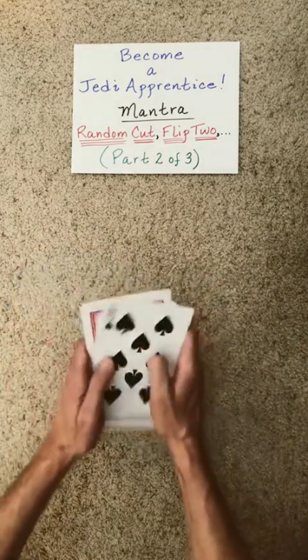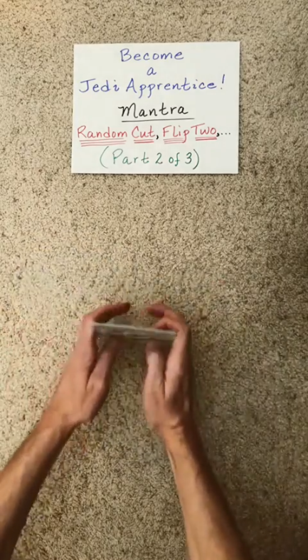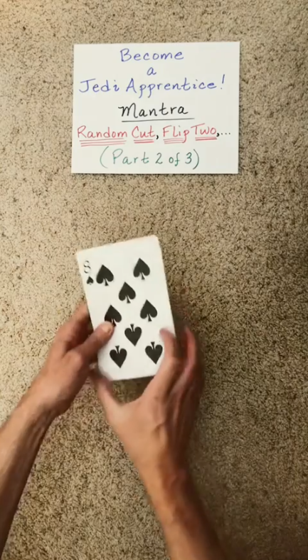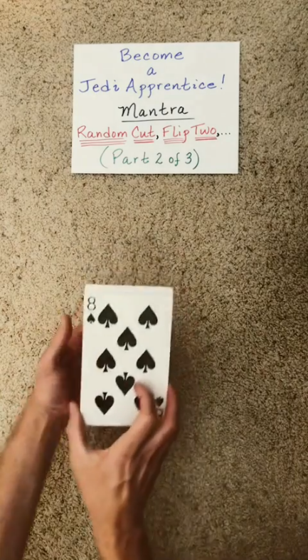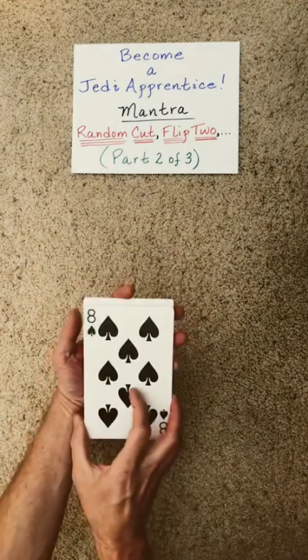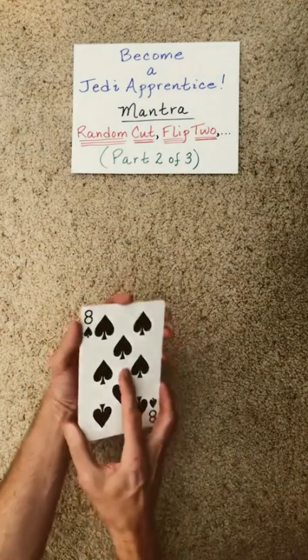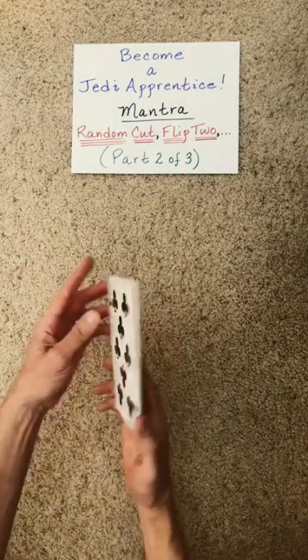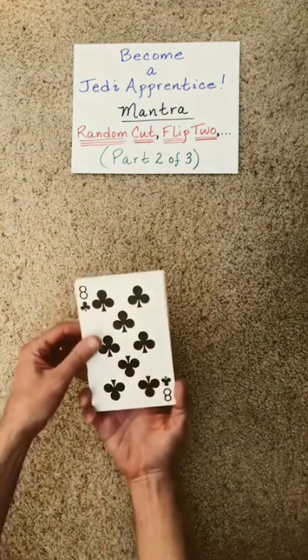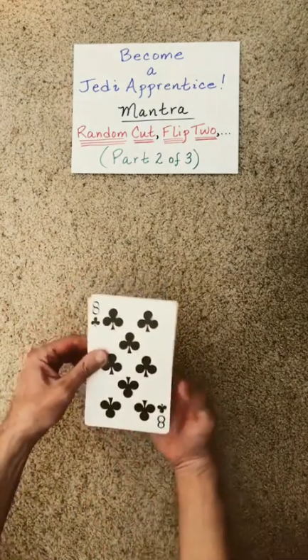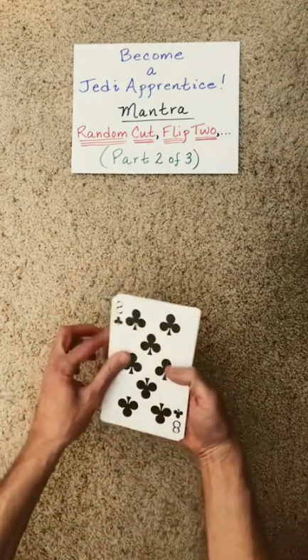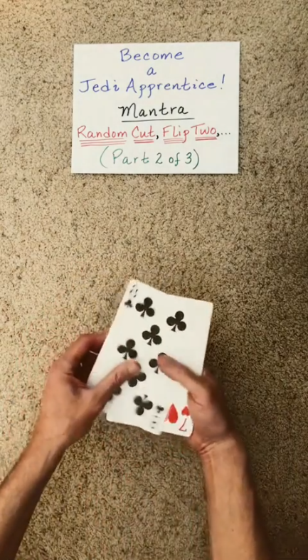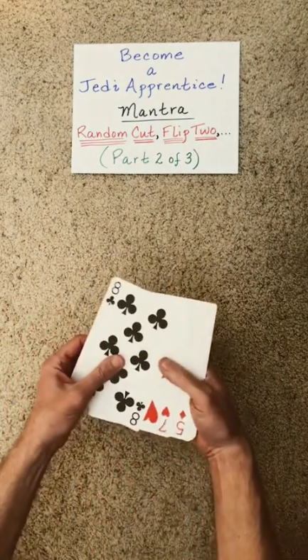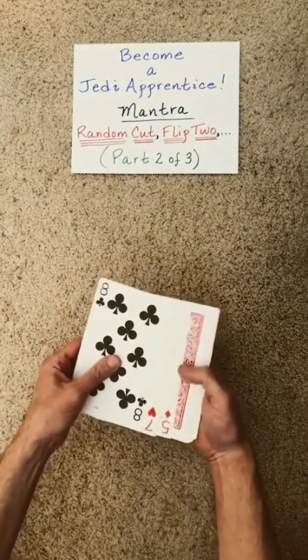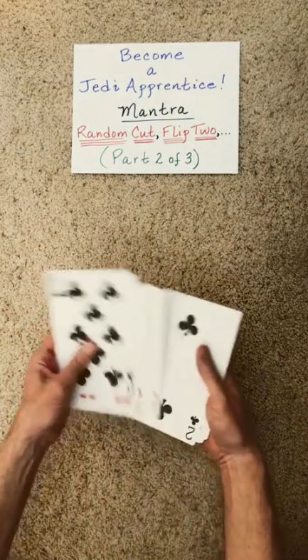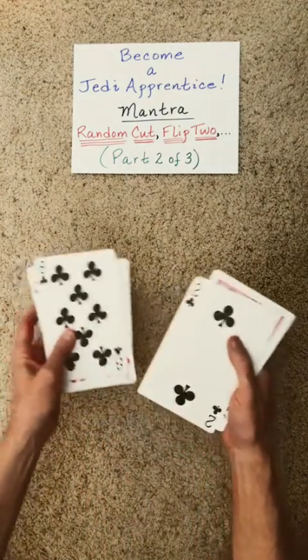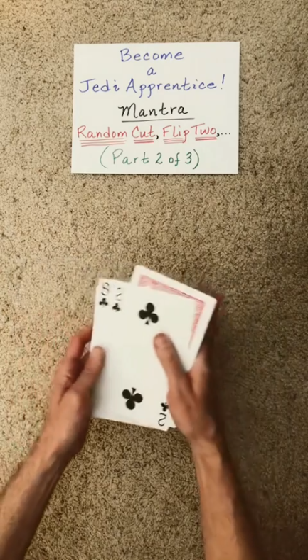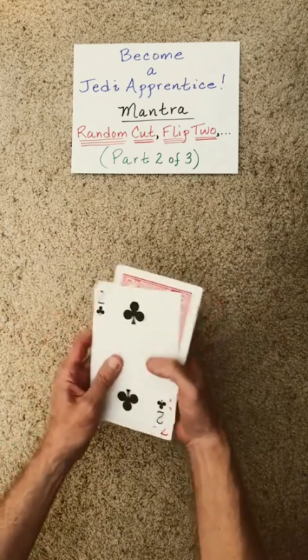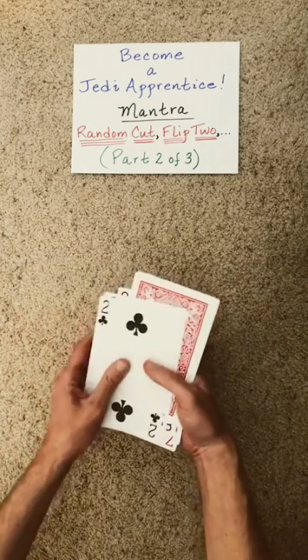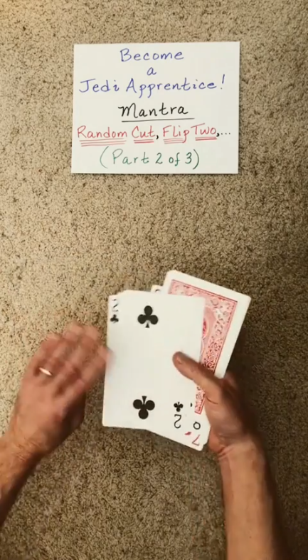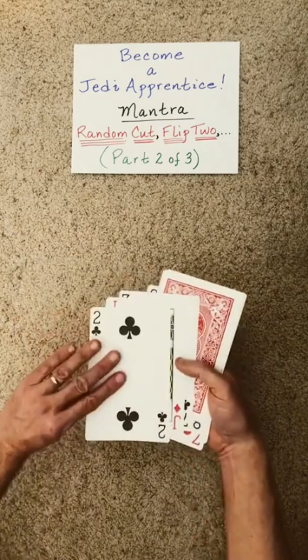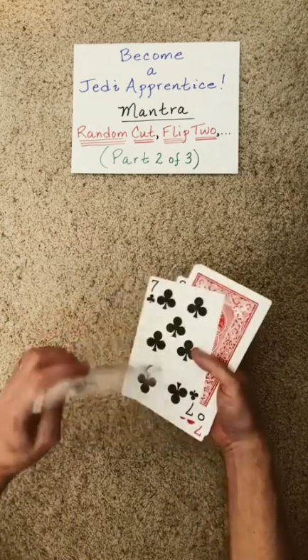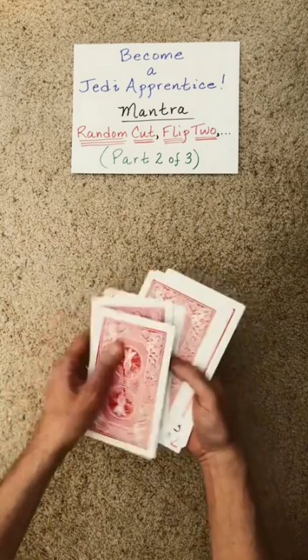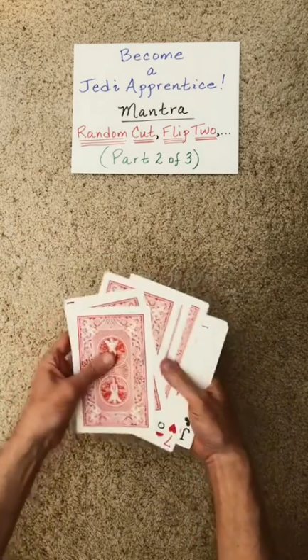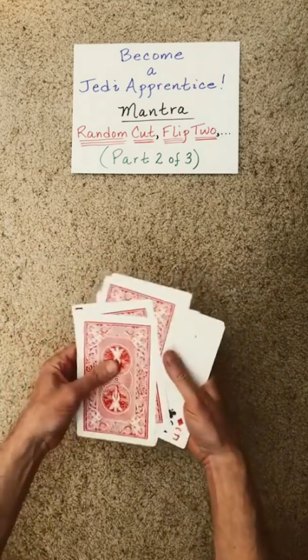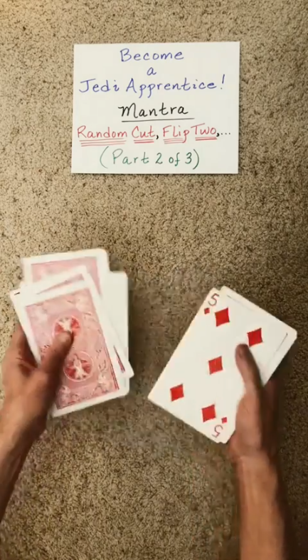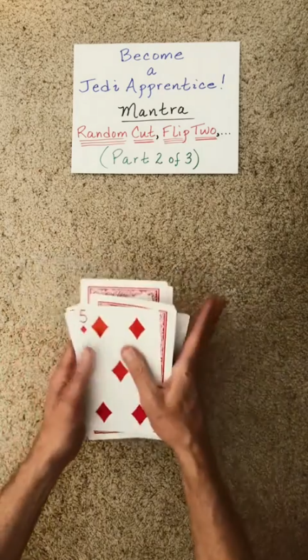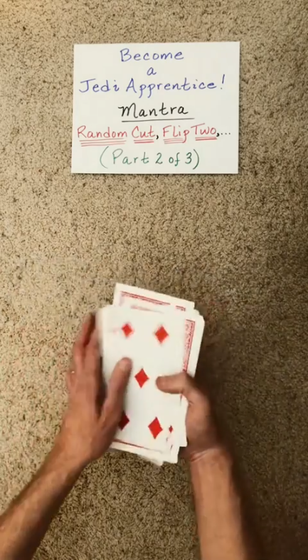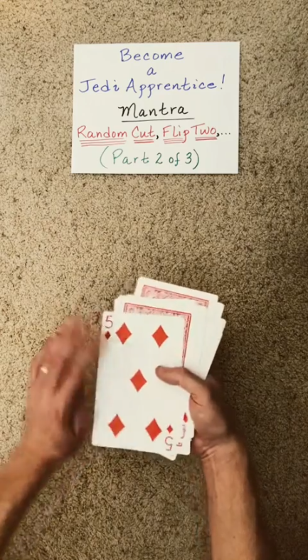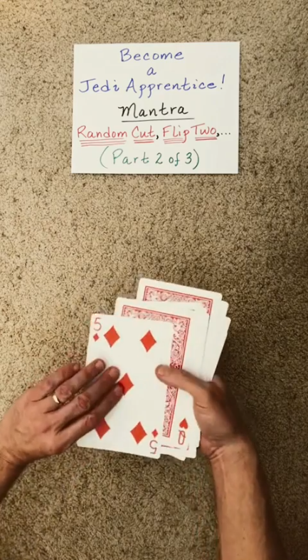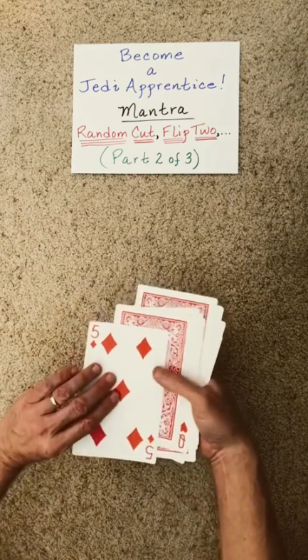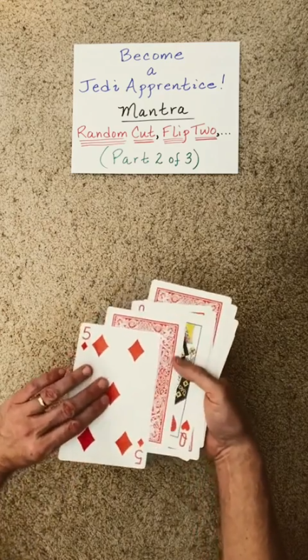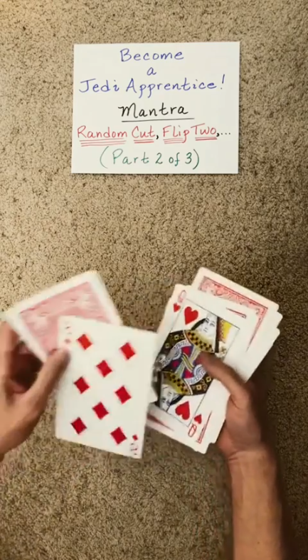Now at any point you can actually flip the packet over and work from the other side. Random cut, flip two. Random cut, flip two.